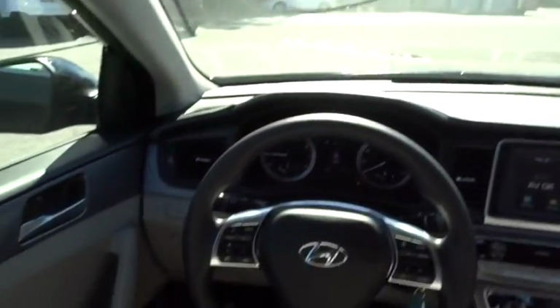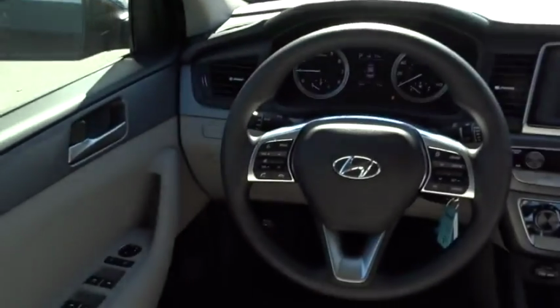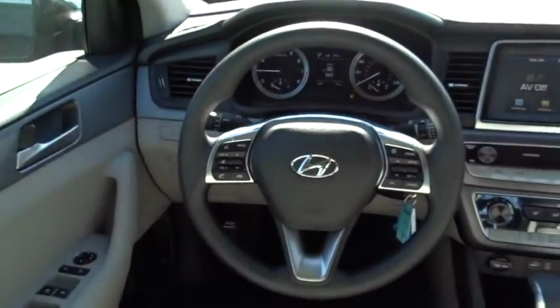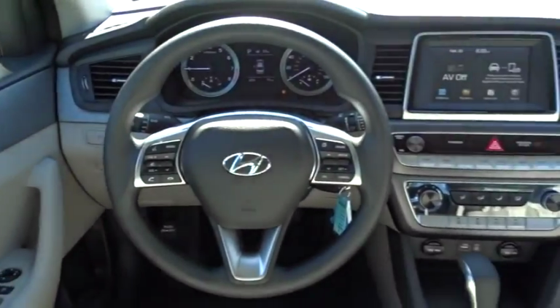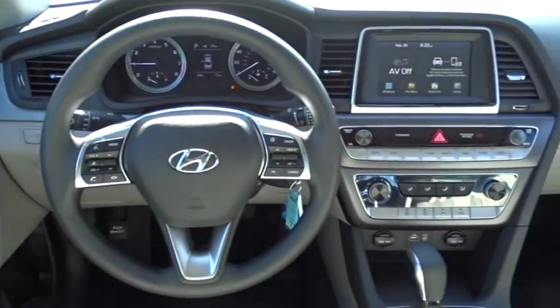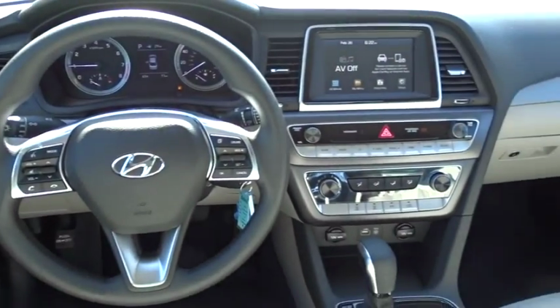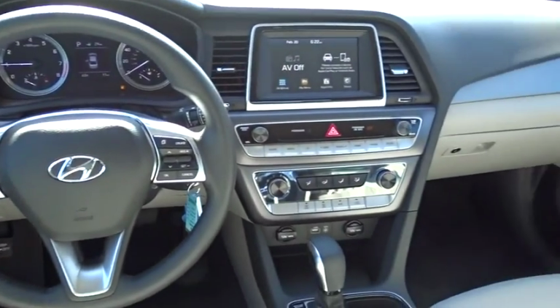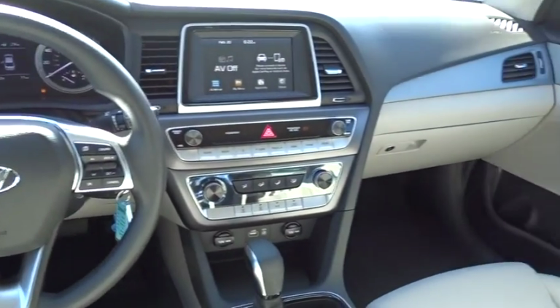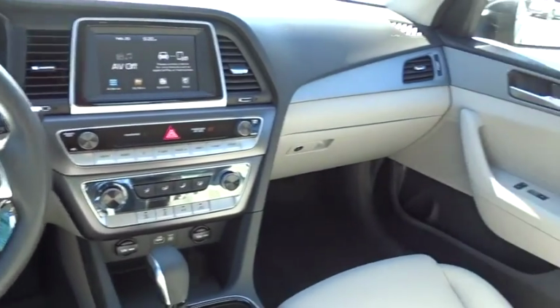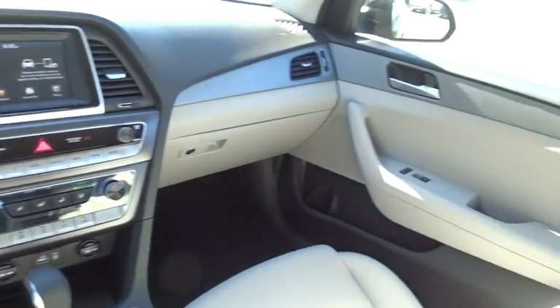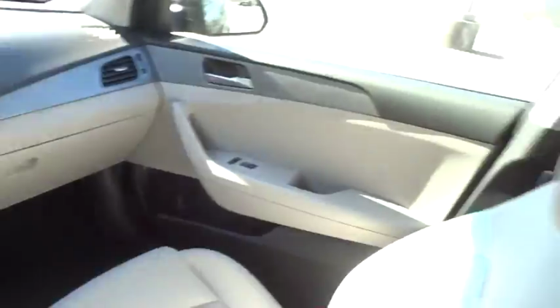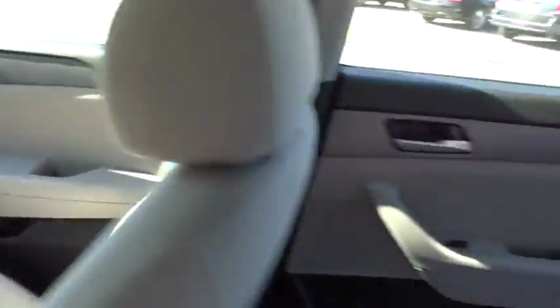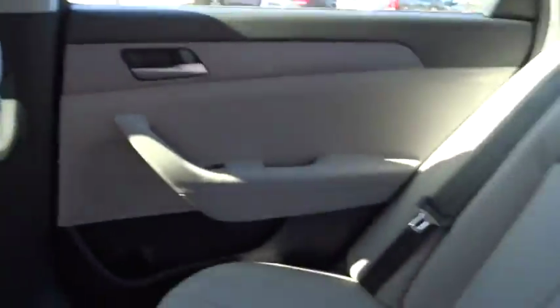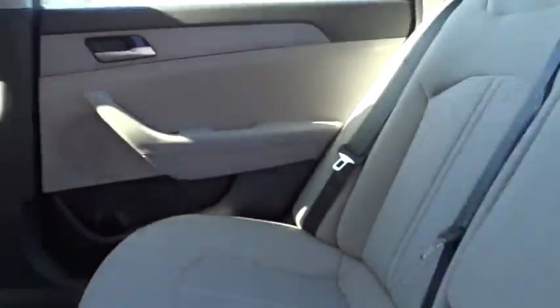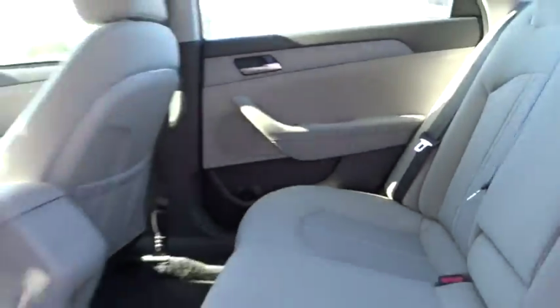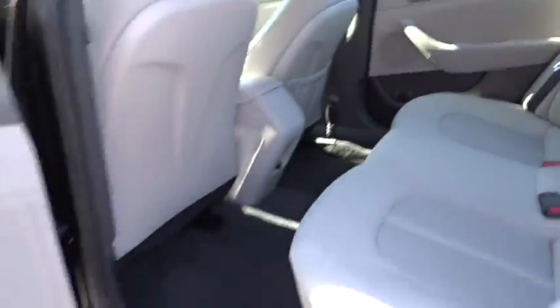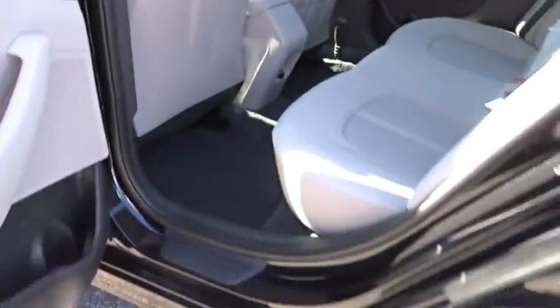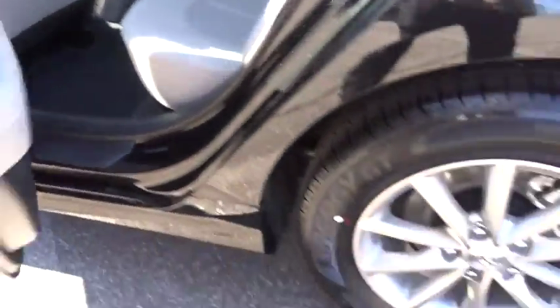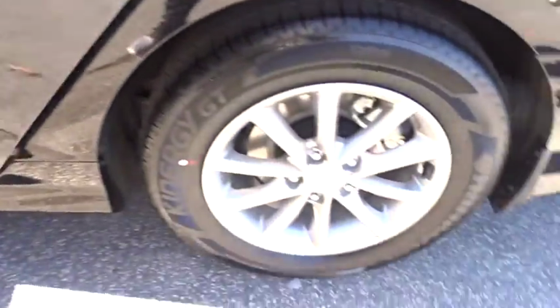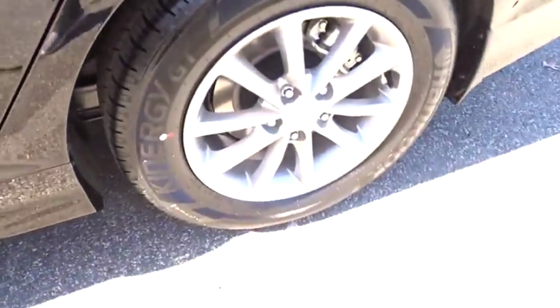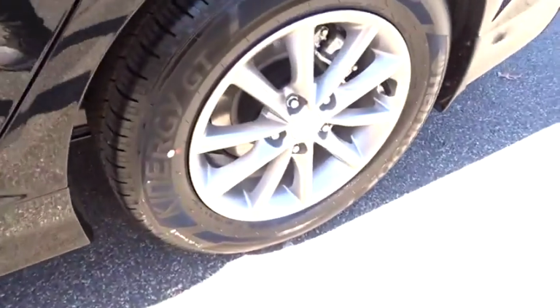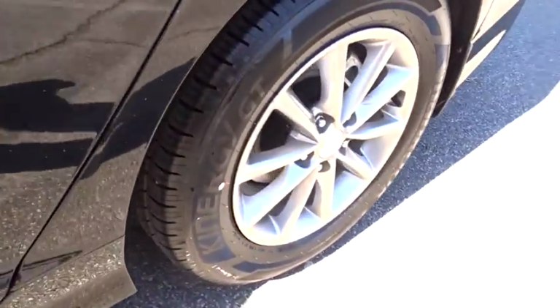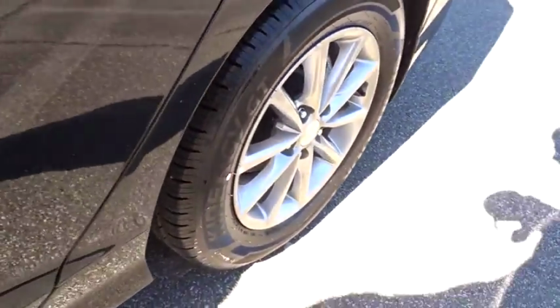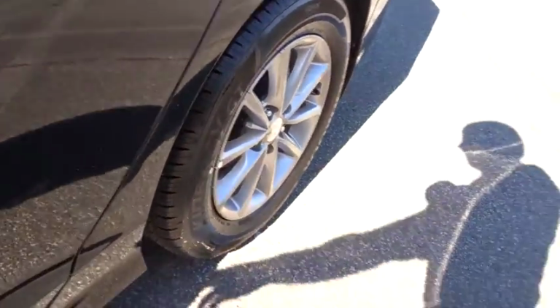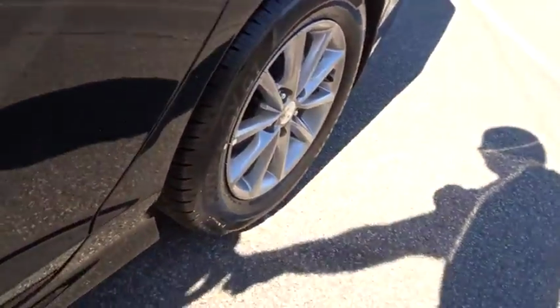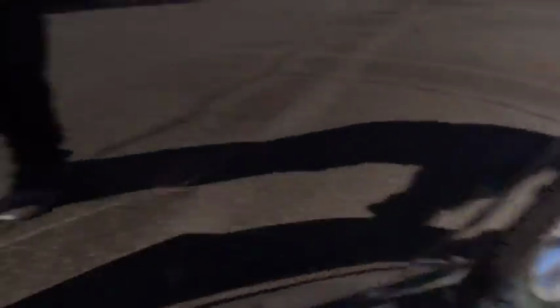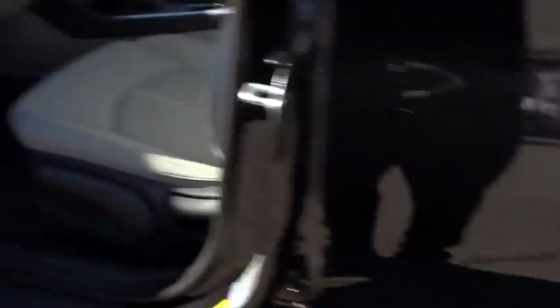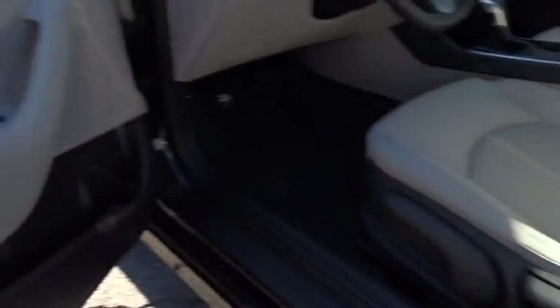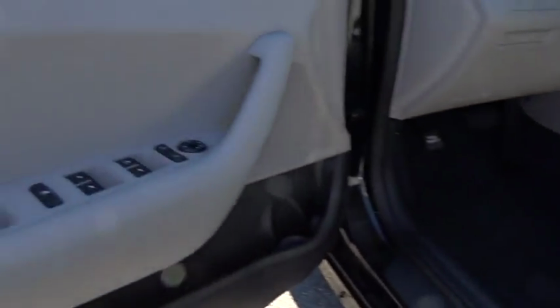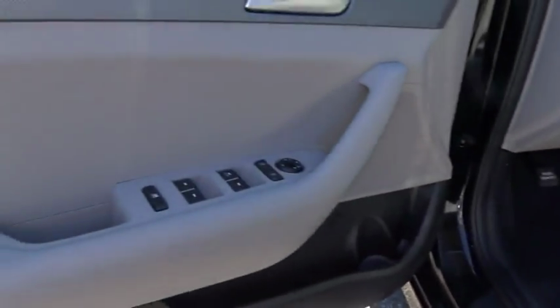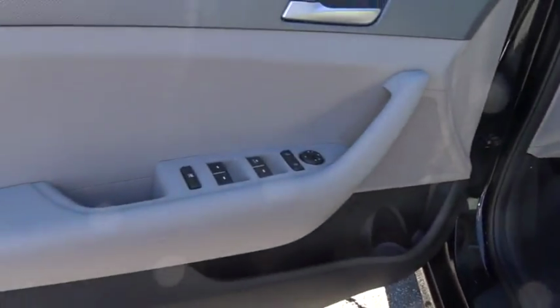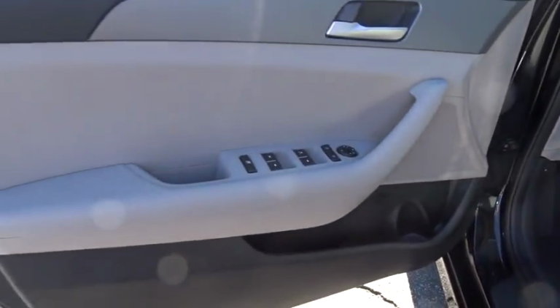AM FM stereo radio, rear defrost, bucket seats, power windows, power door locks. Drive away with a great deal on this vehicle. Call or stop in today.